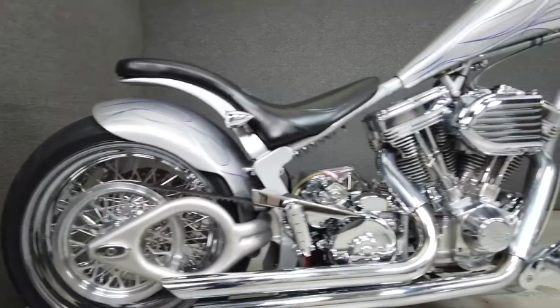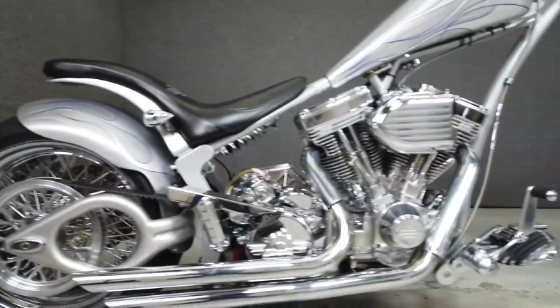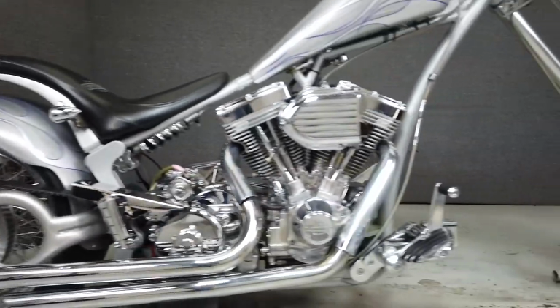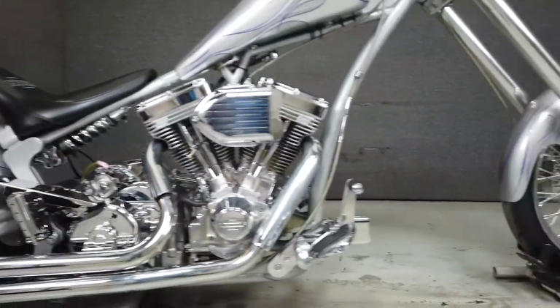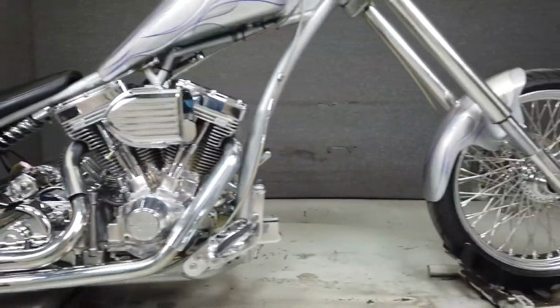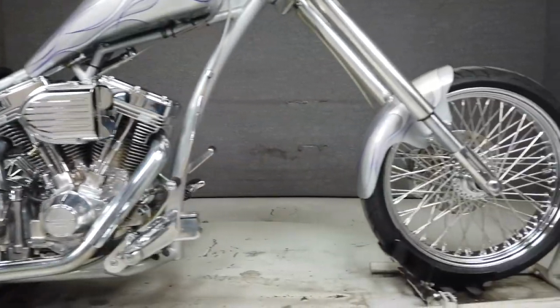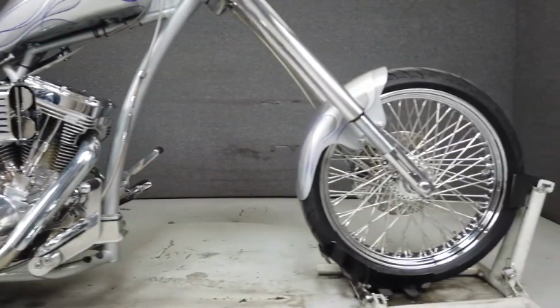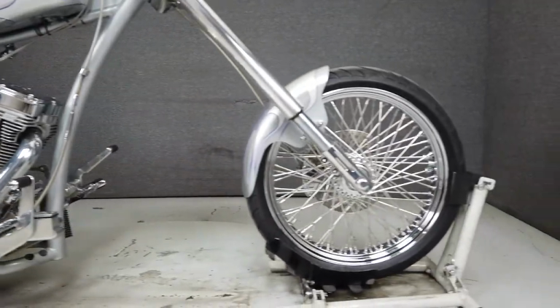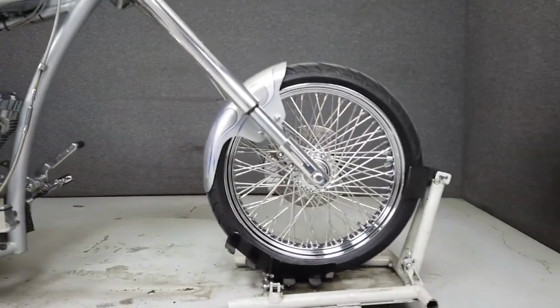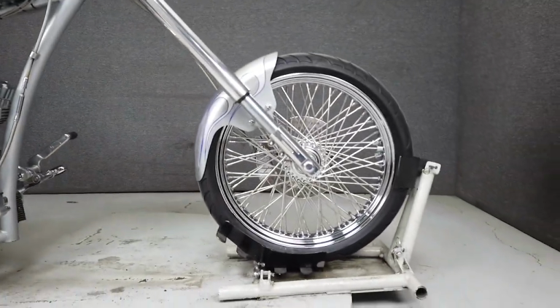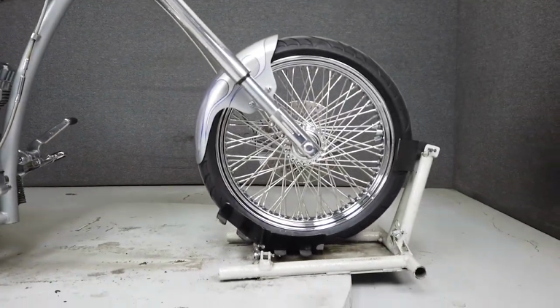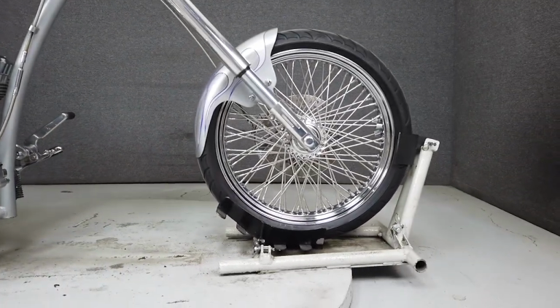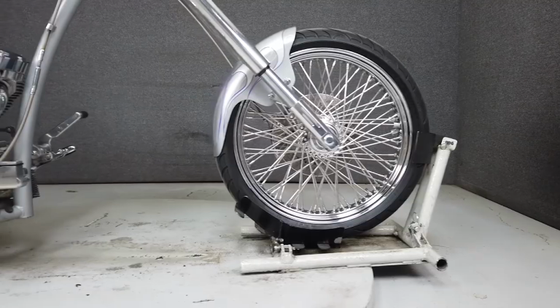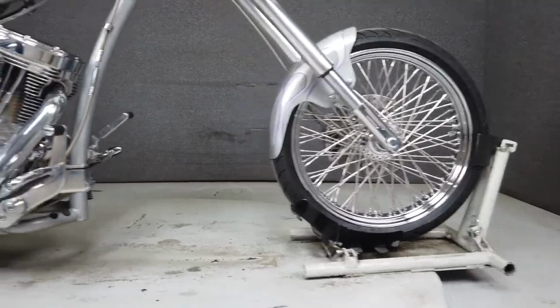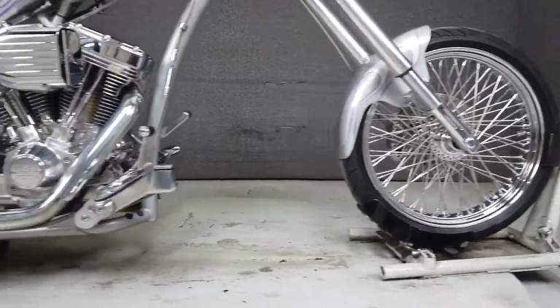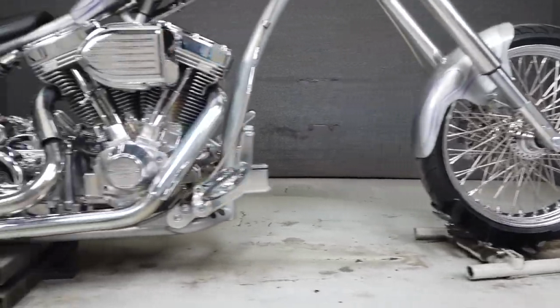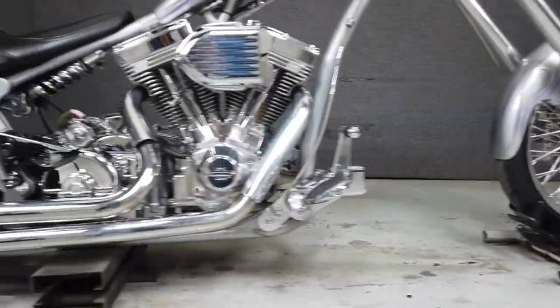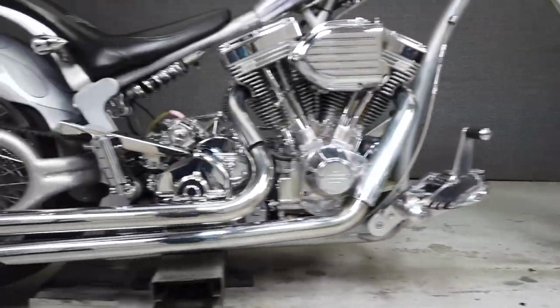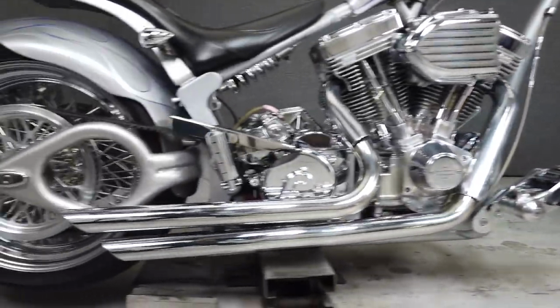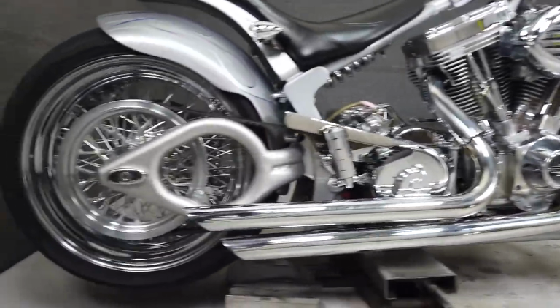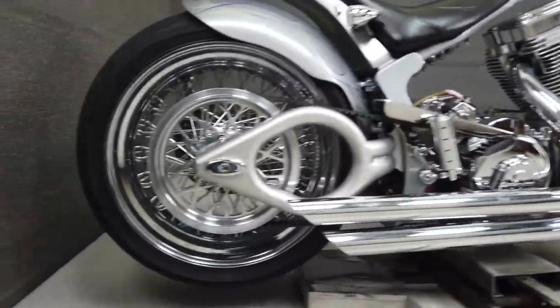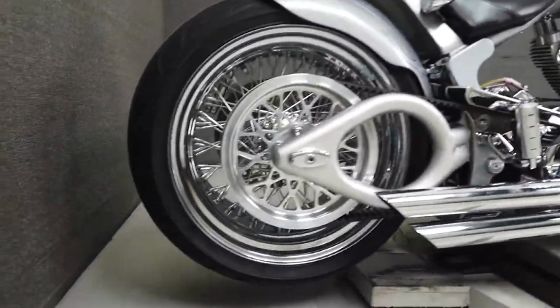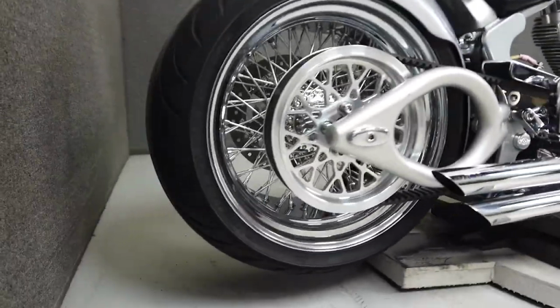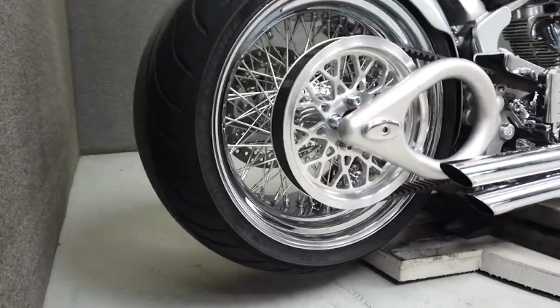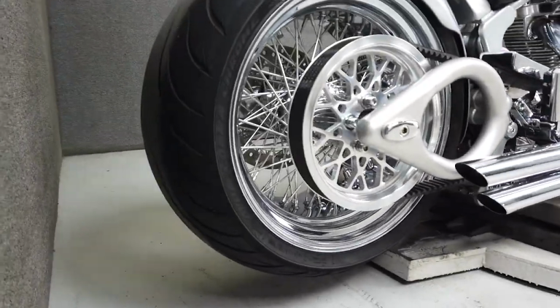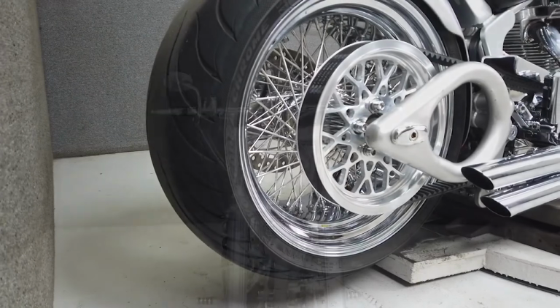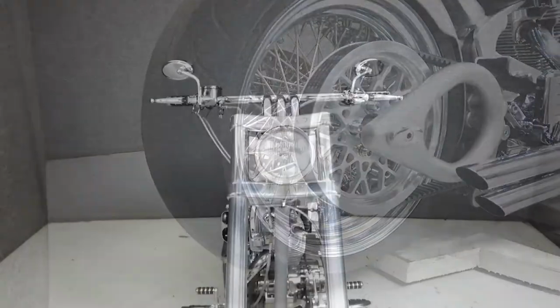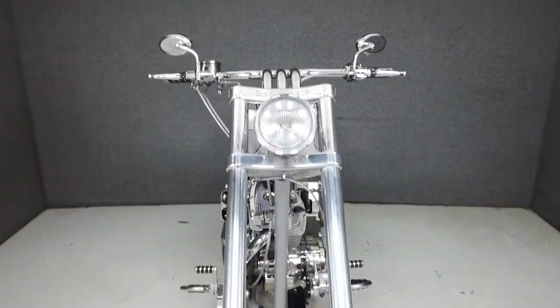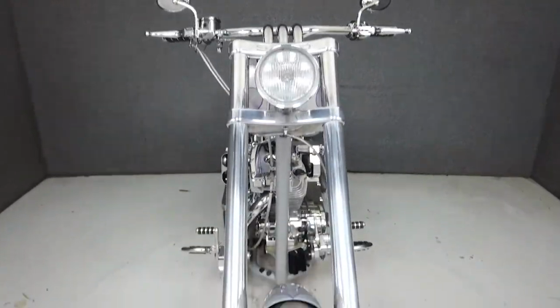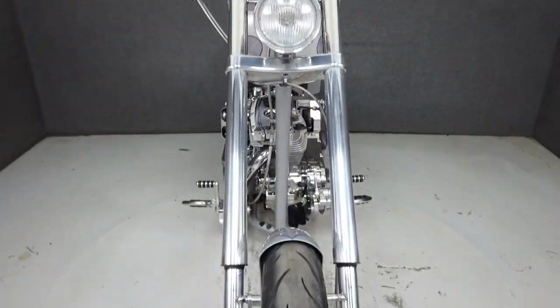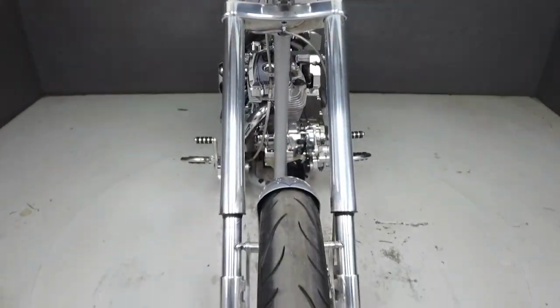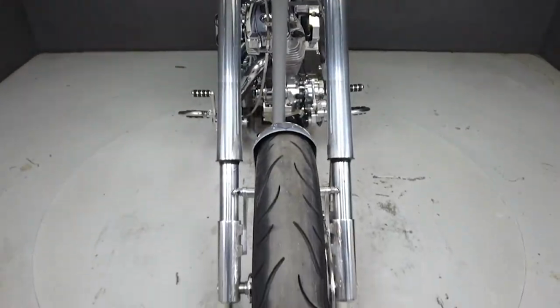With a 111 cubic inch S&S V2N on board, the Appaloosa has the power to back up its looks. It features a smooth shifting Baker transmission, hypercharger, Mikuni flat side carburetor, and an aggressive super wide 300 series rear tire.